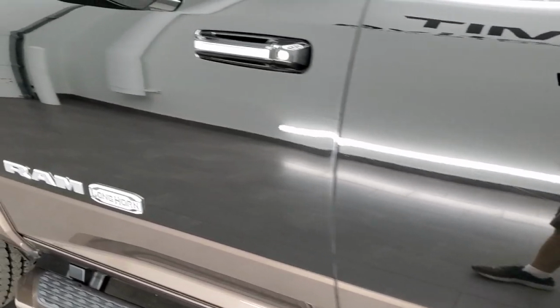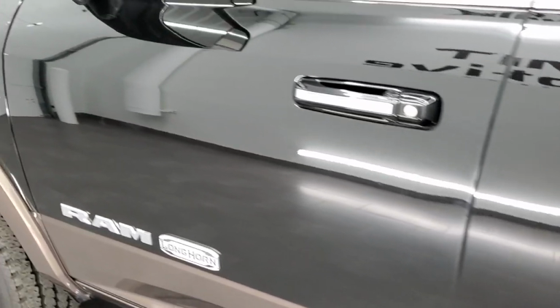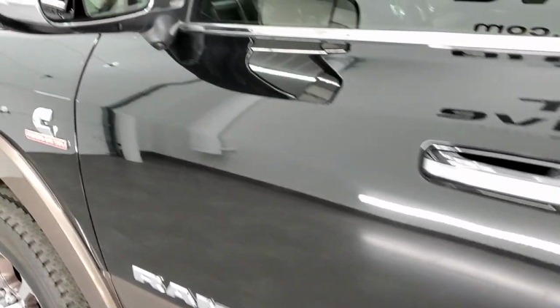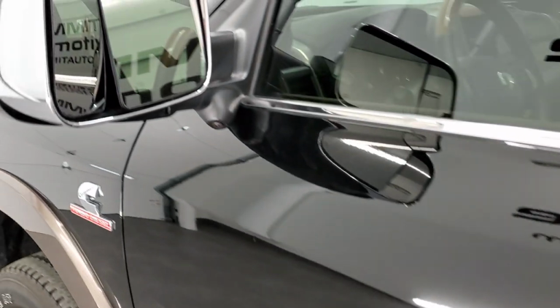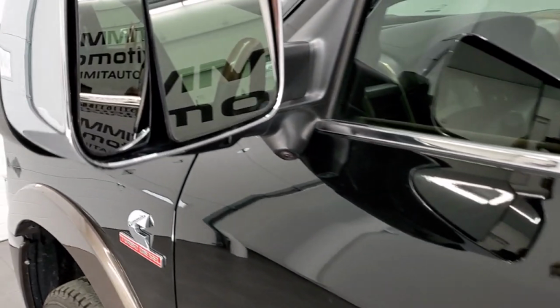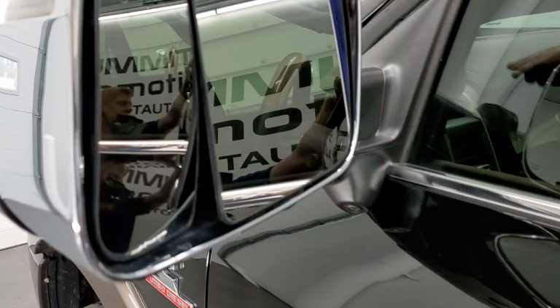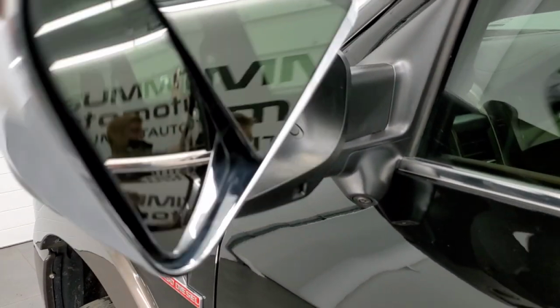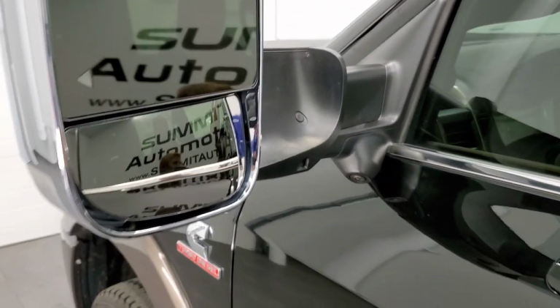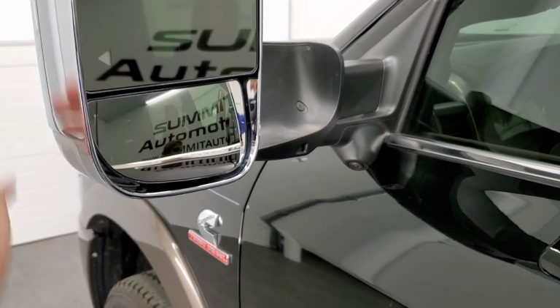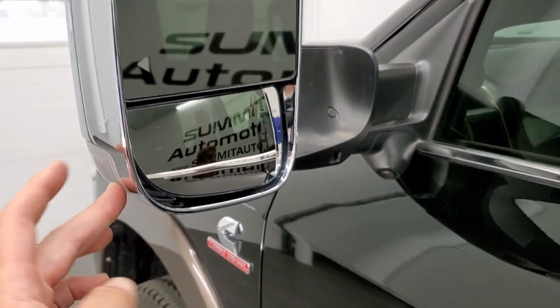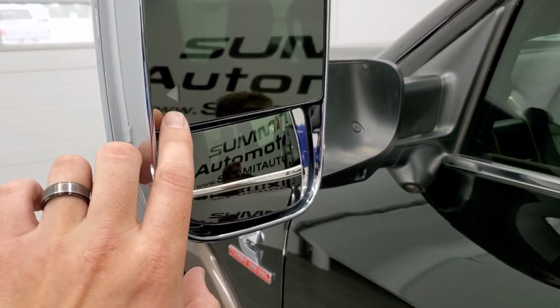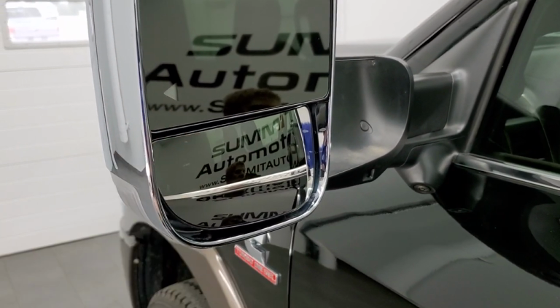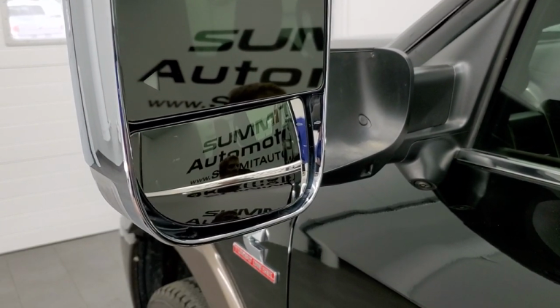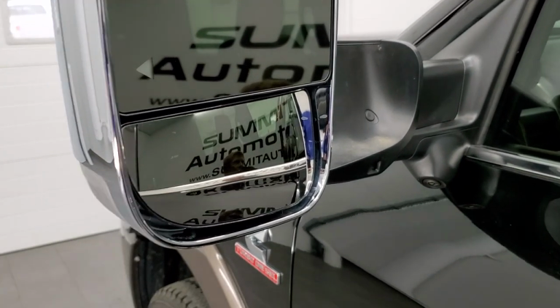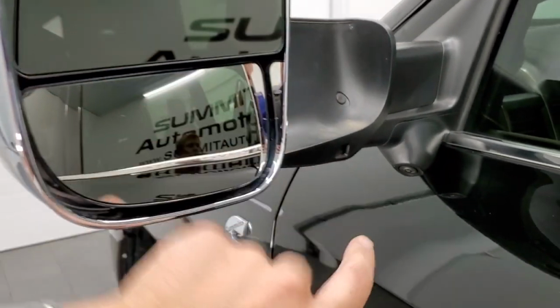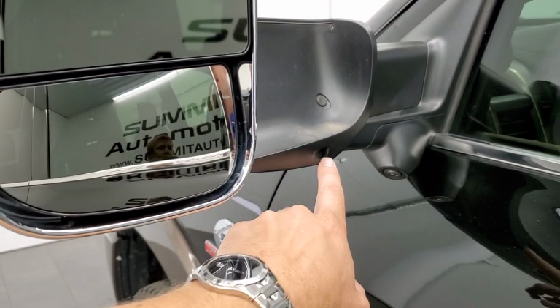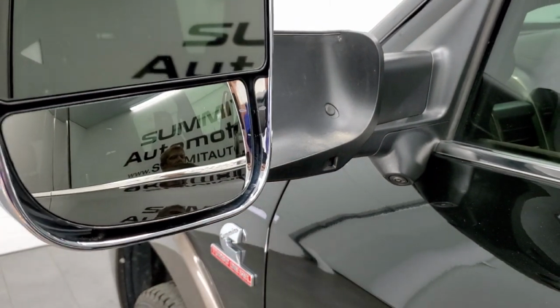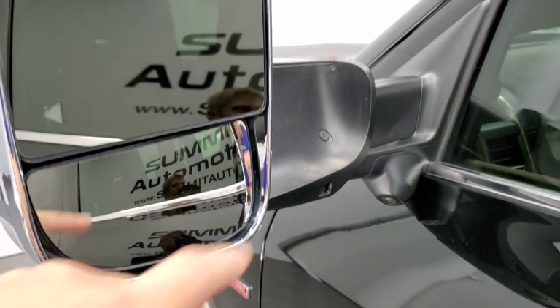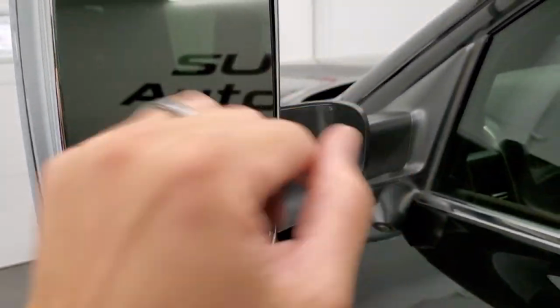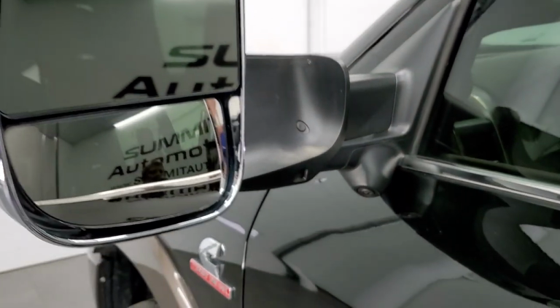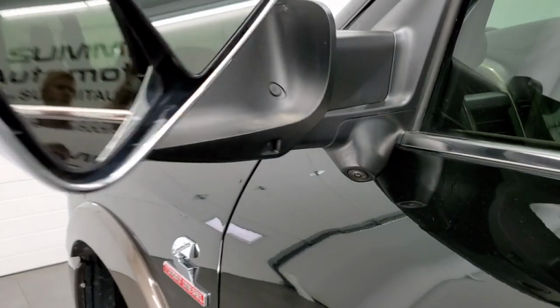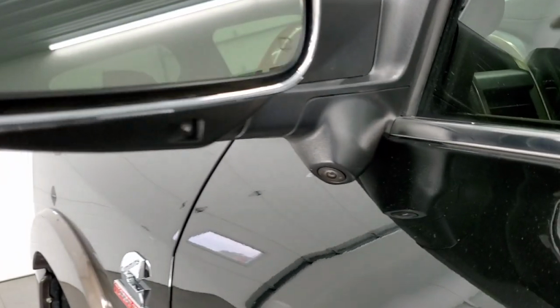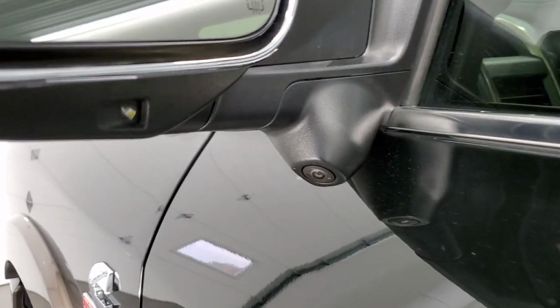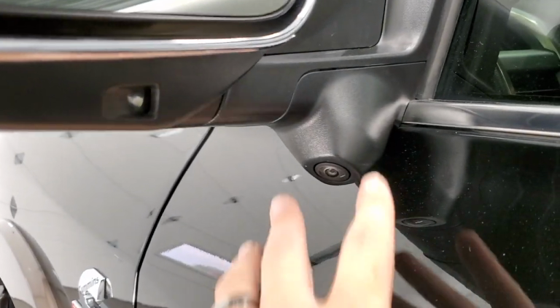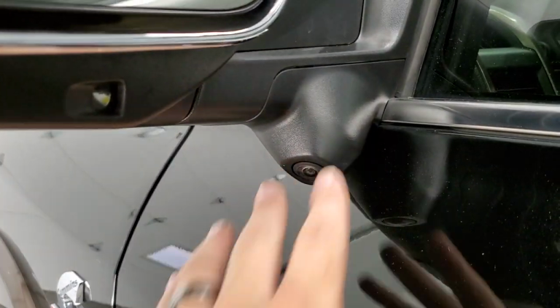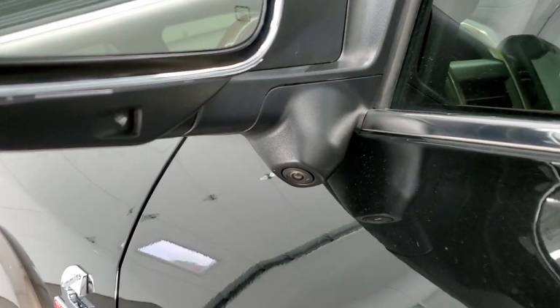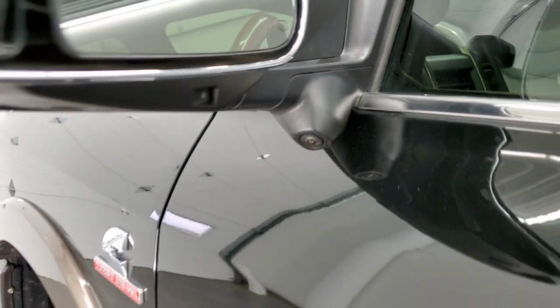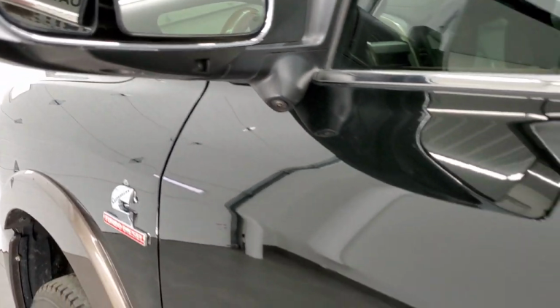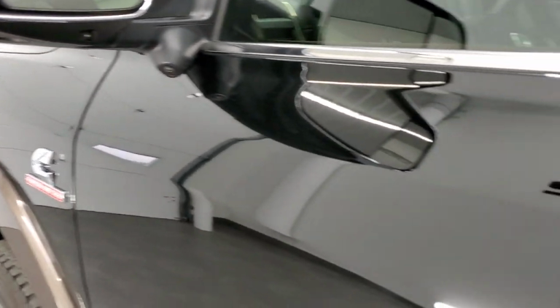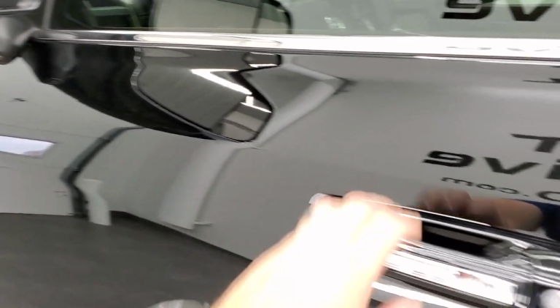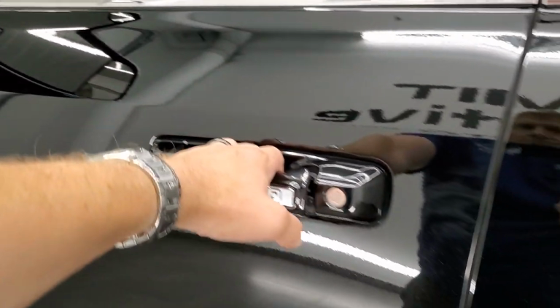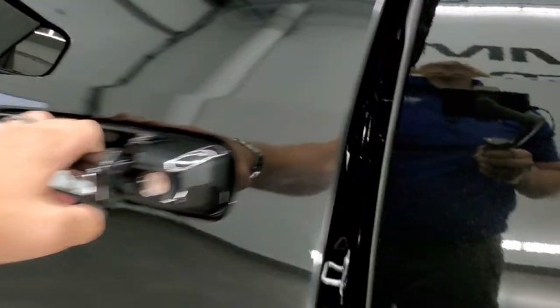It has the heated fold-out tow mirrors. They have built-in directional signals, blind spot monitoring, LED side lights, and they're heated. You get cameras on the bottom which is part of that 360-degree camera view.